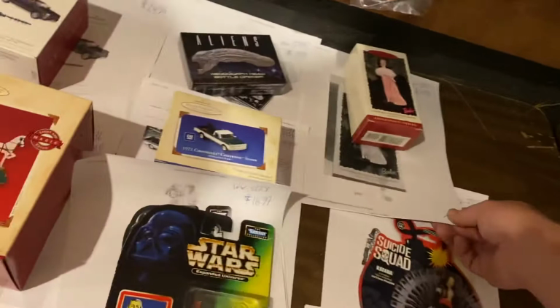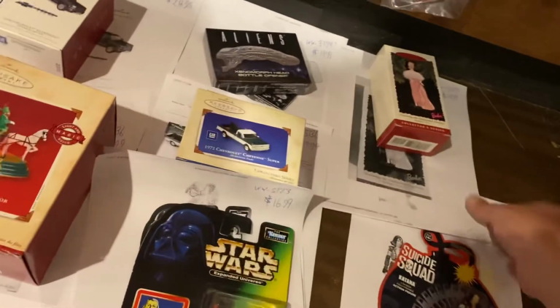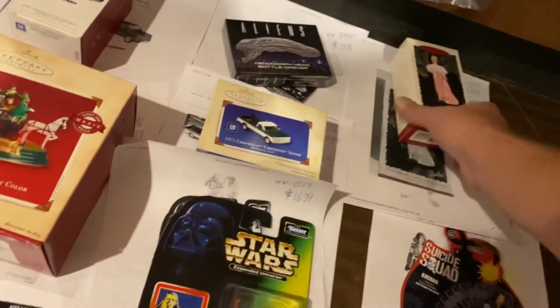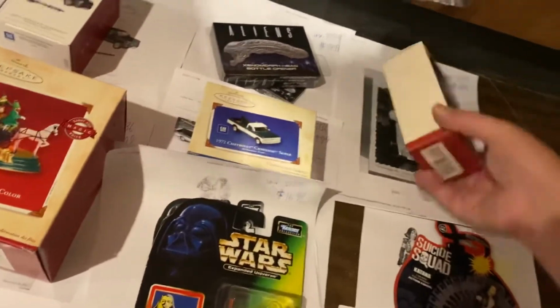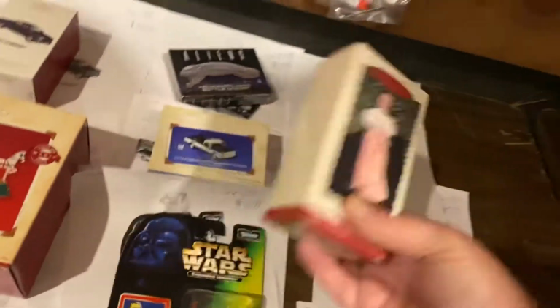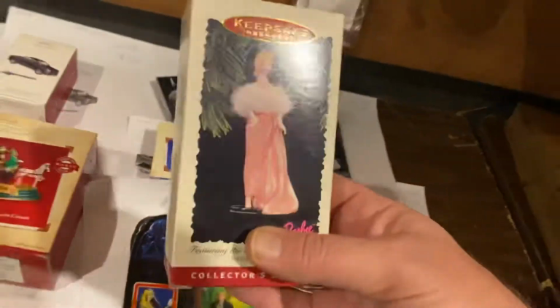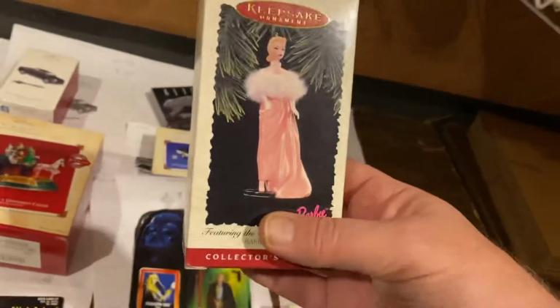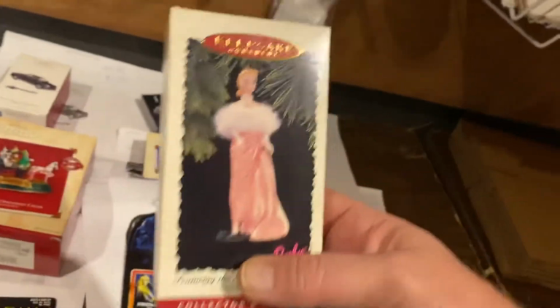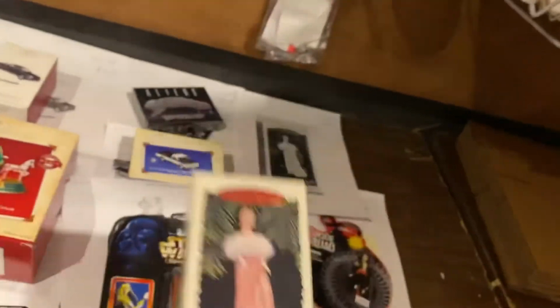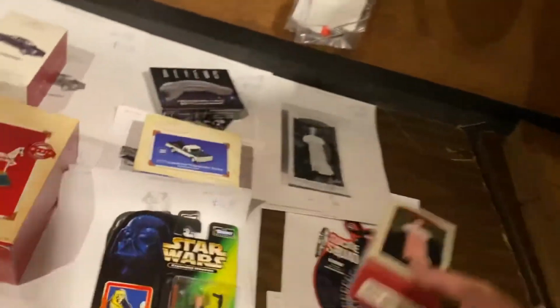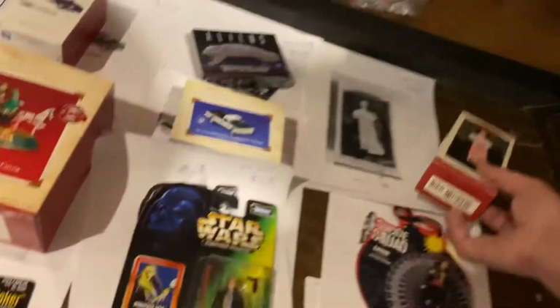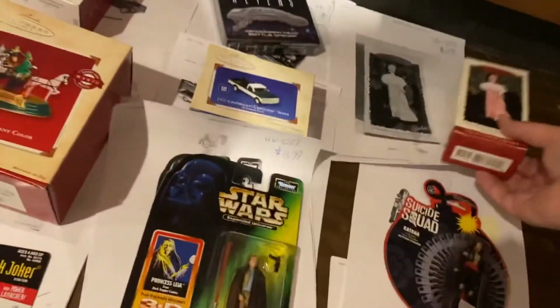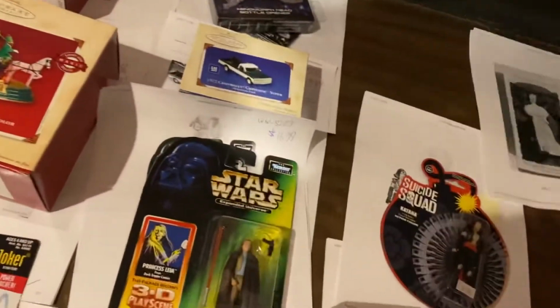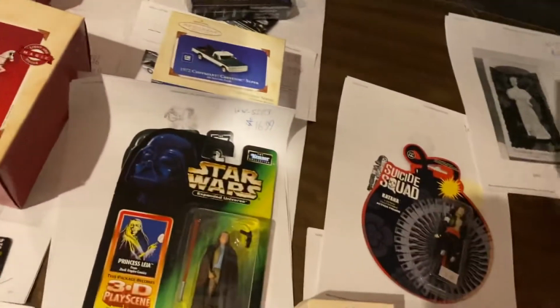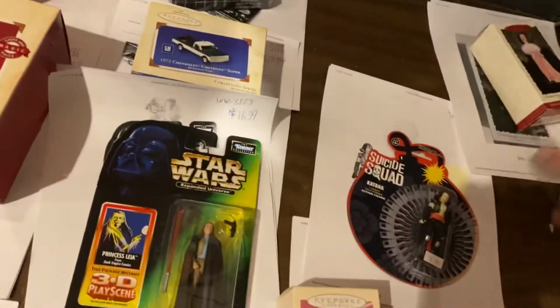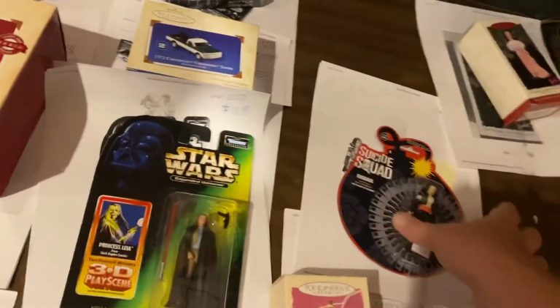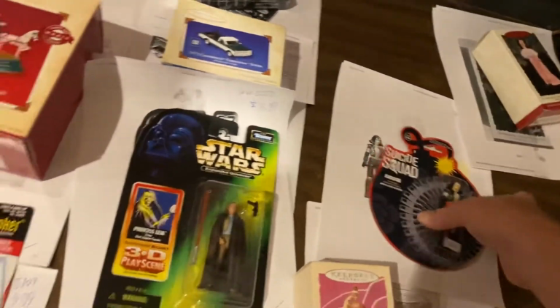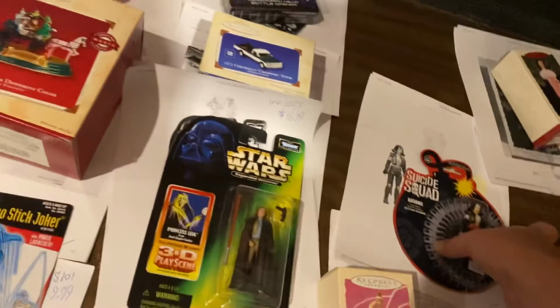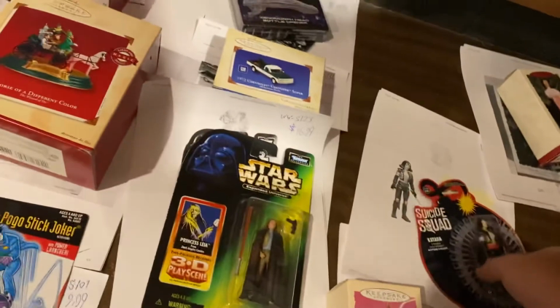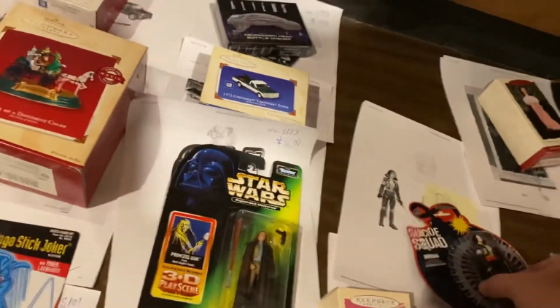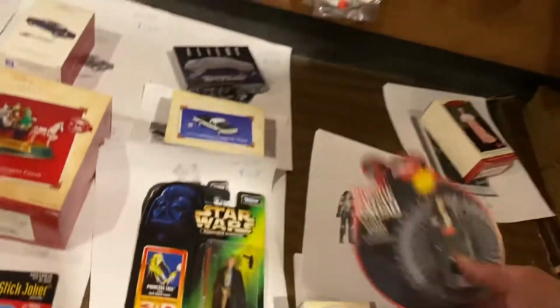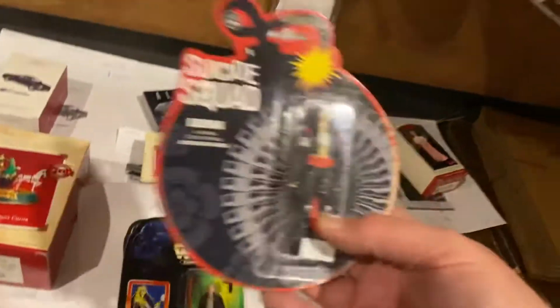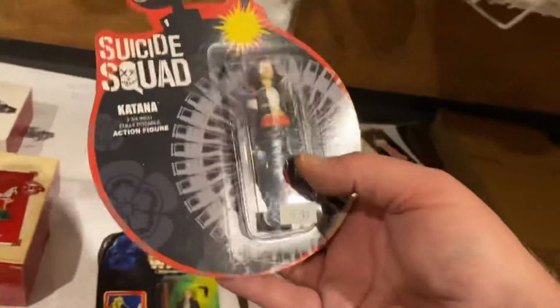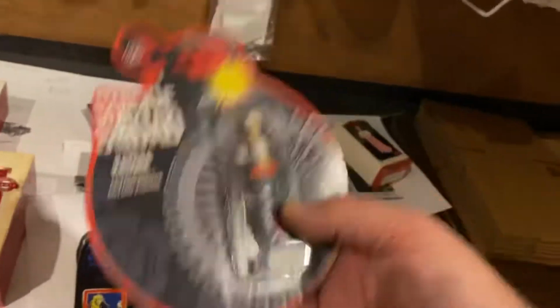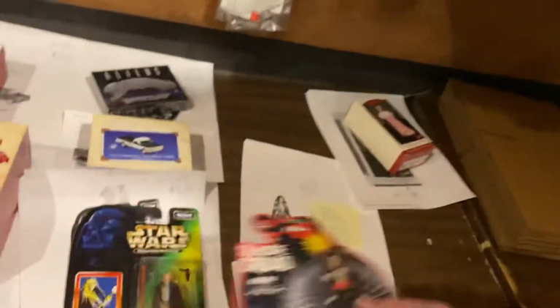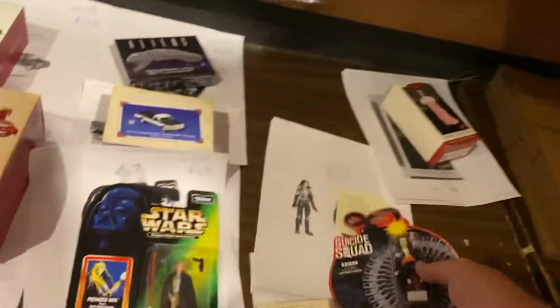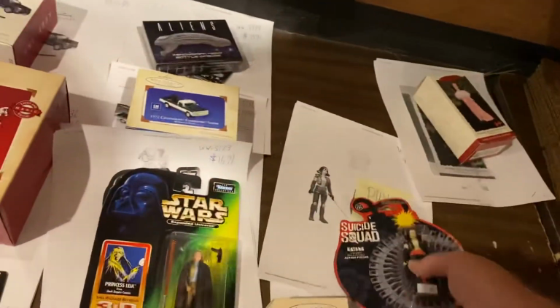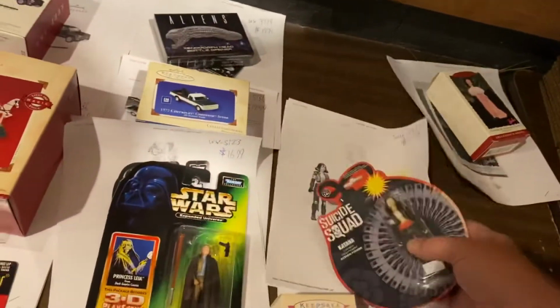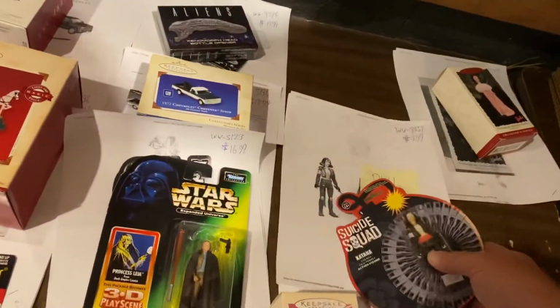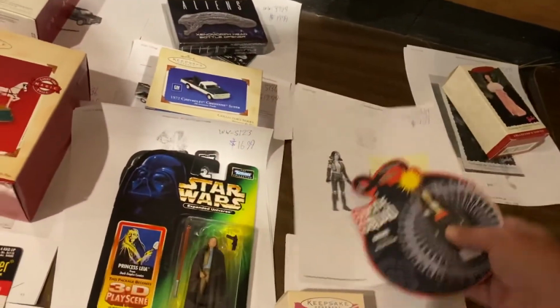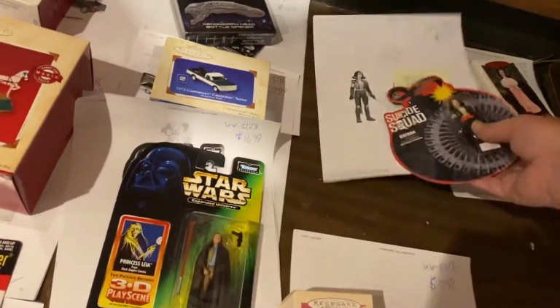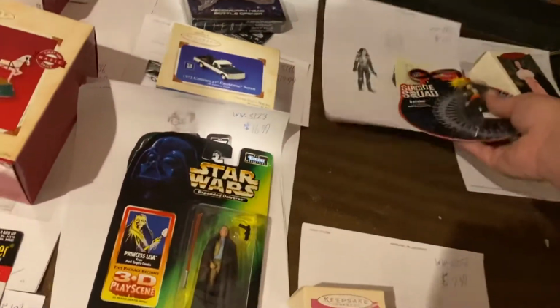Barbie — we just sold one of these the other day. I don't know if it's the same one. $14.99. We got Katana from Suicide Squad. Somebody wants to remember that movie, not me. $7.99.